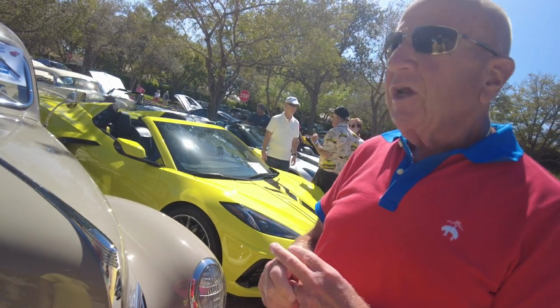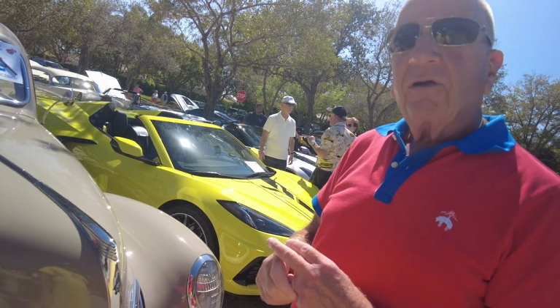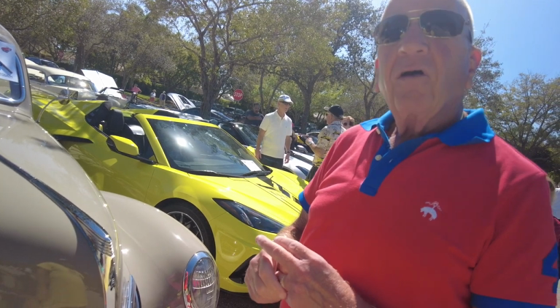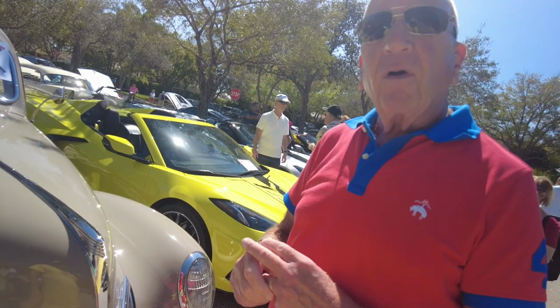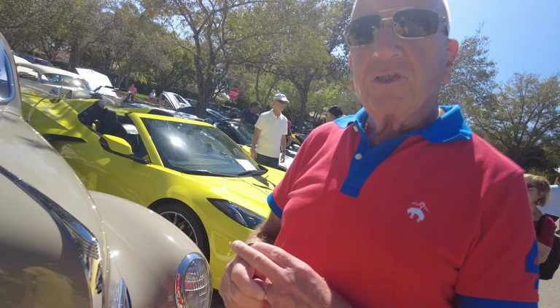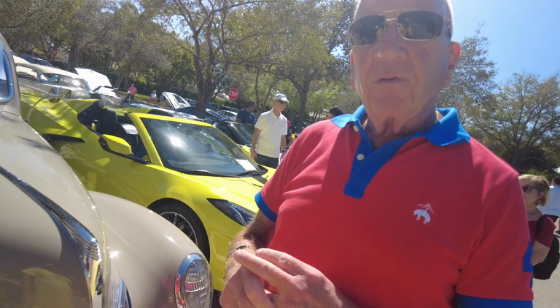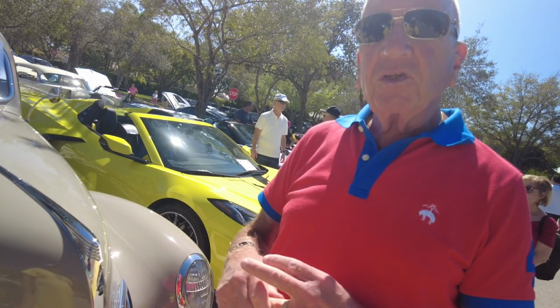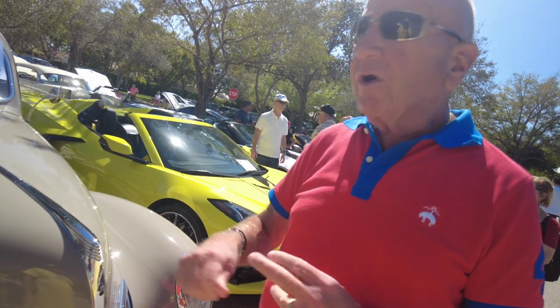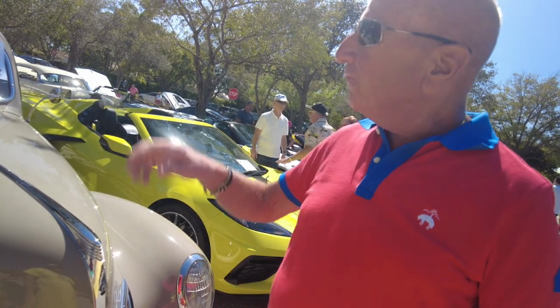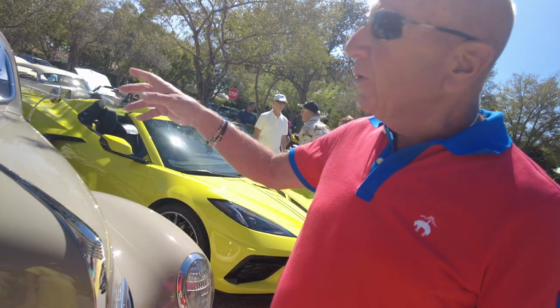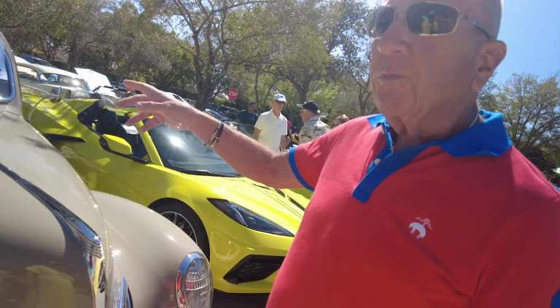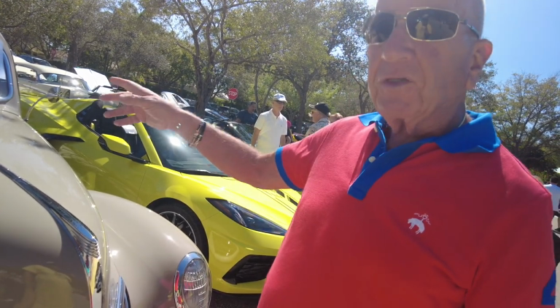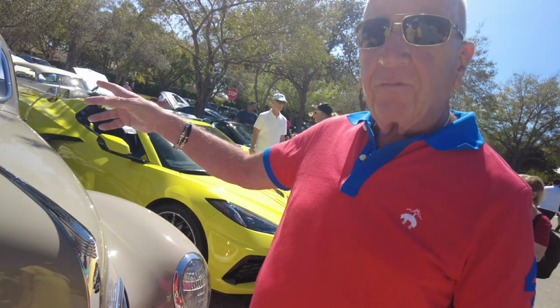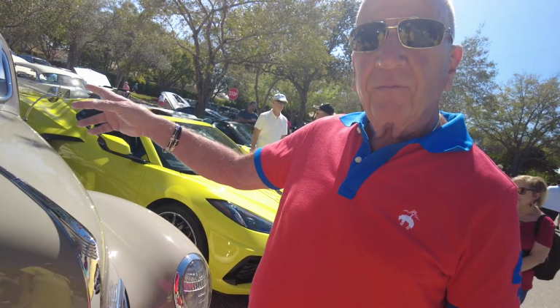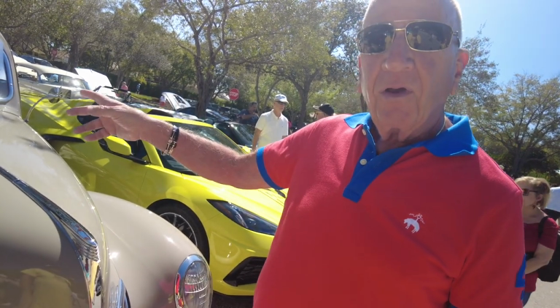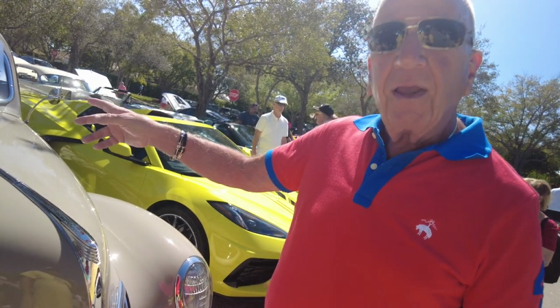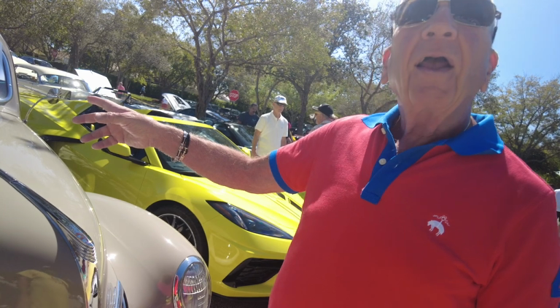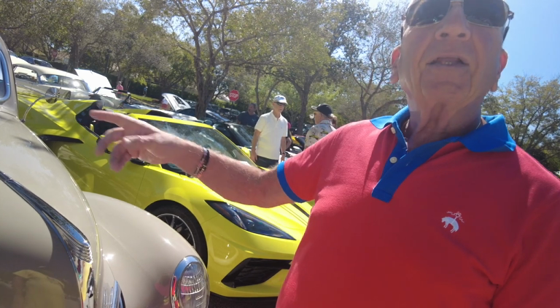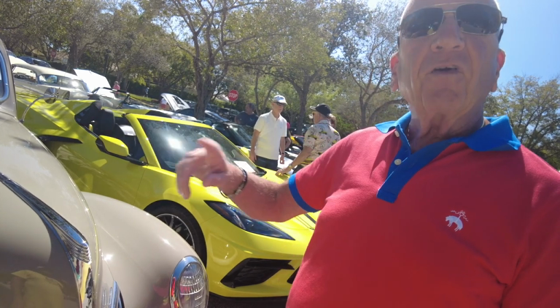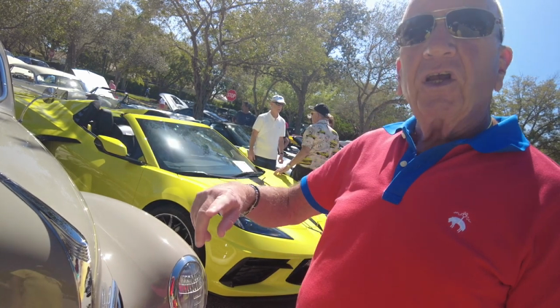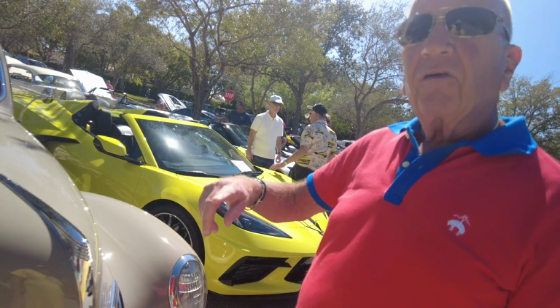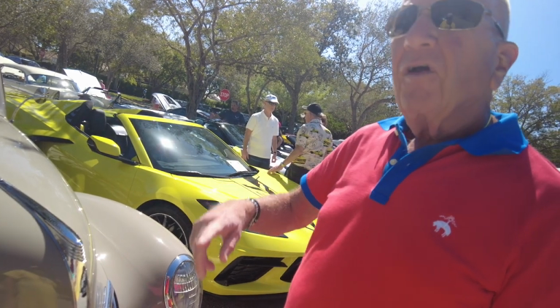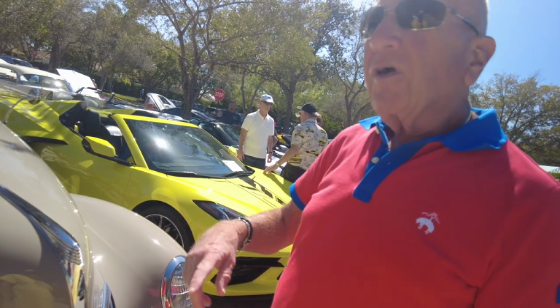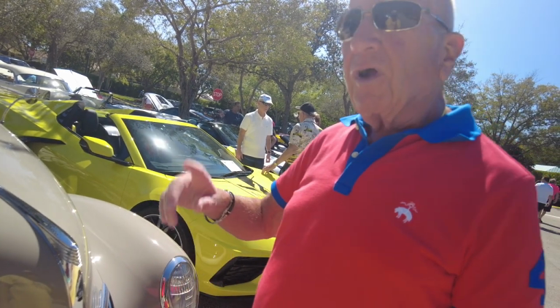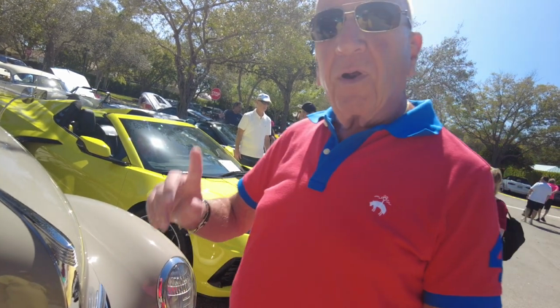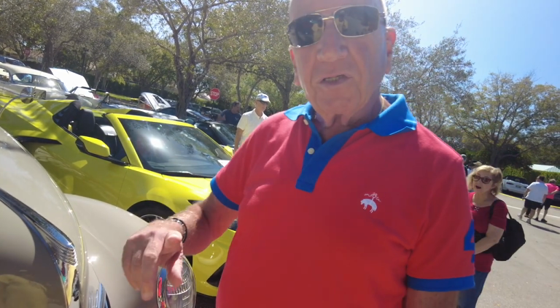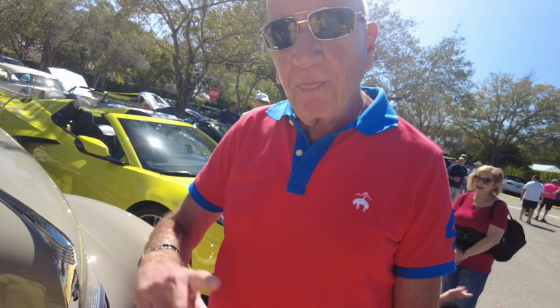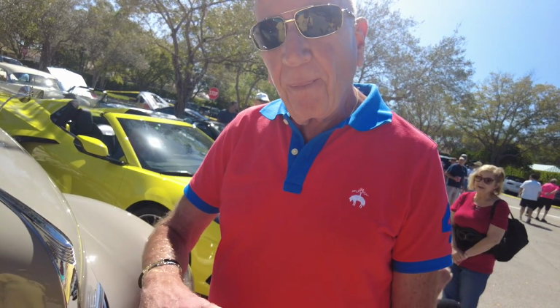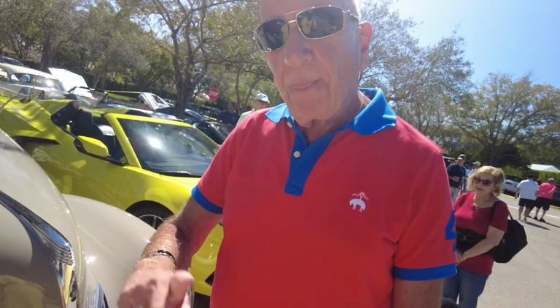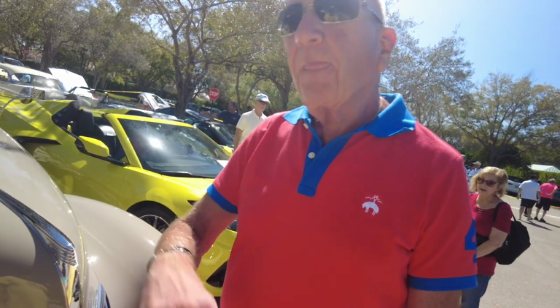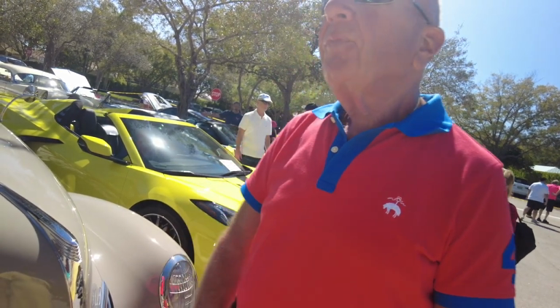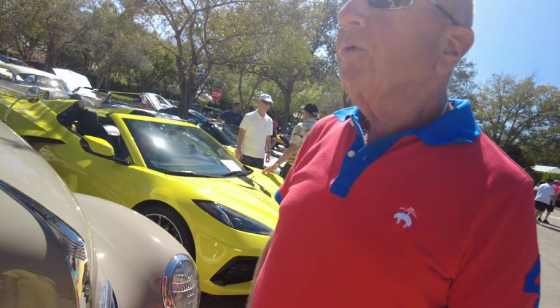Last year for the rumble seat, which this car is a five-window coupe so it doesn't have it. And it's the first year for hydraulic brakes.